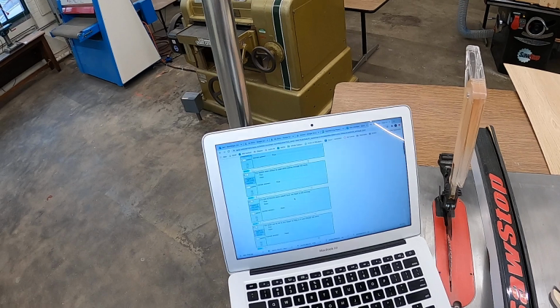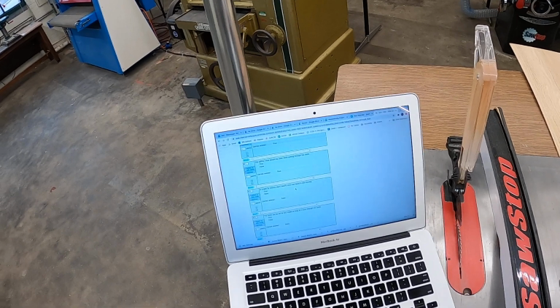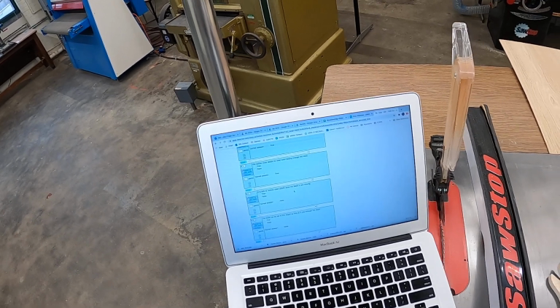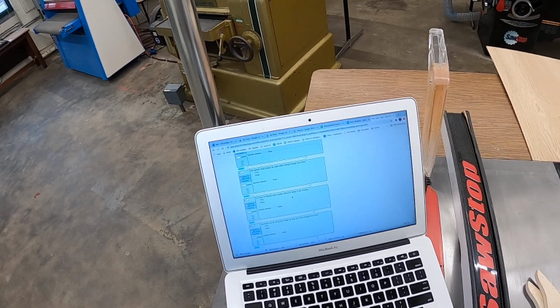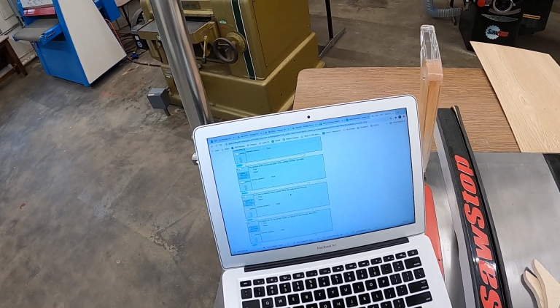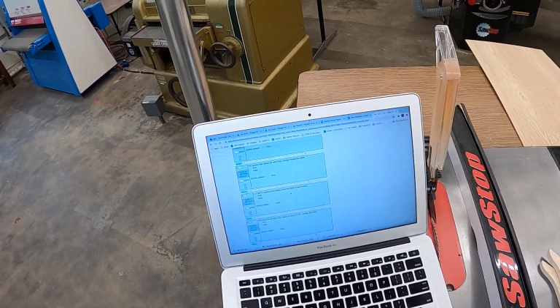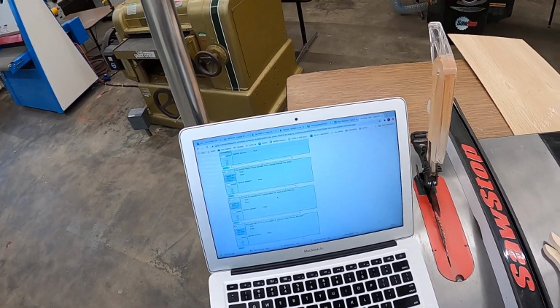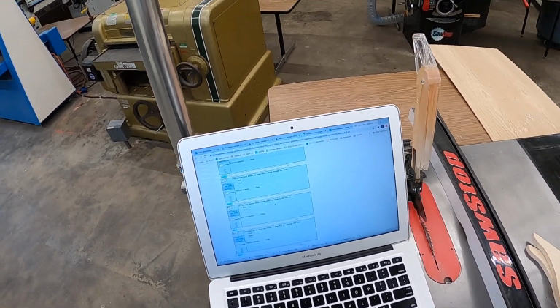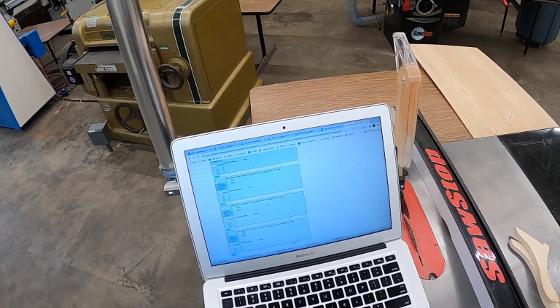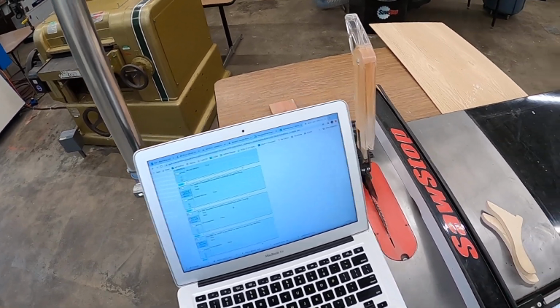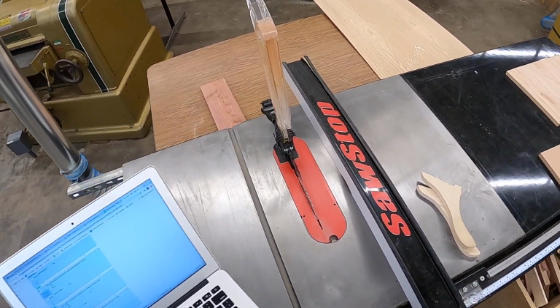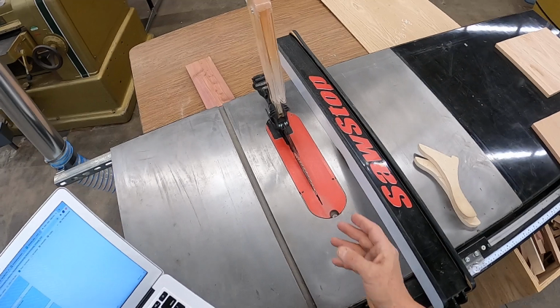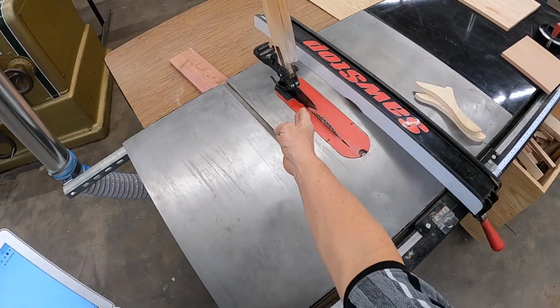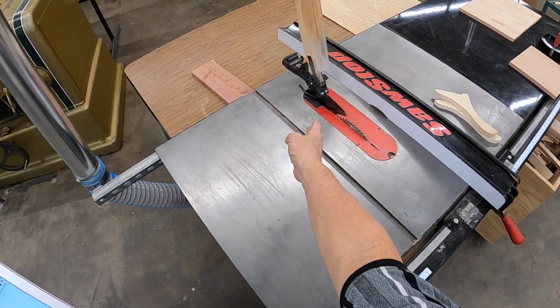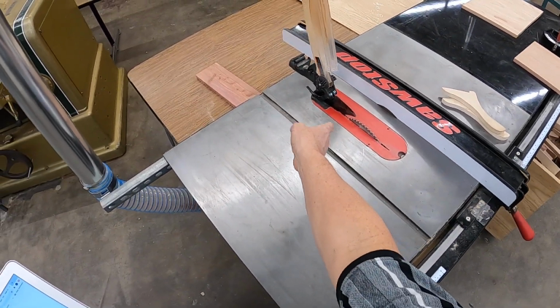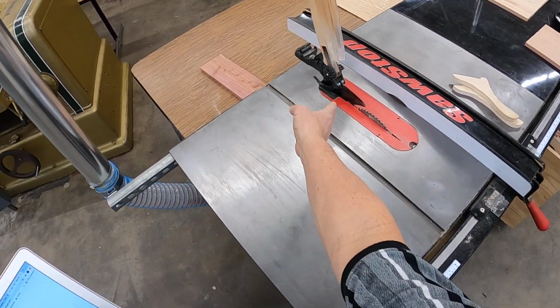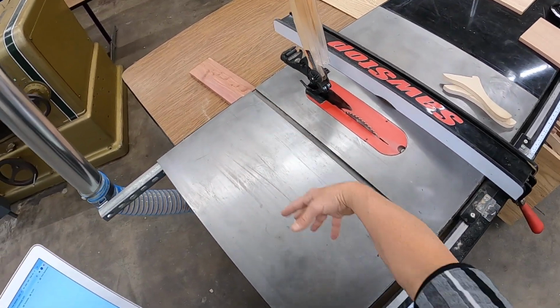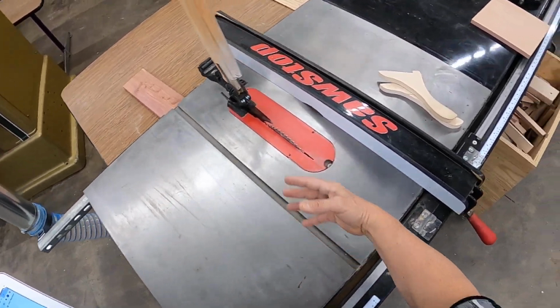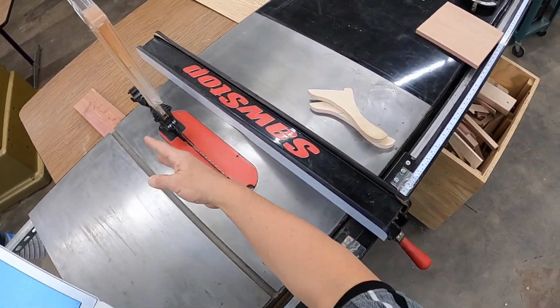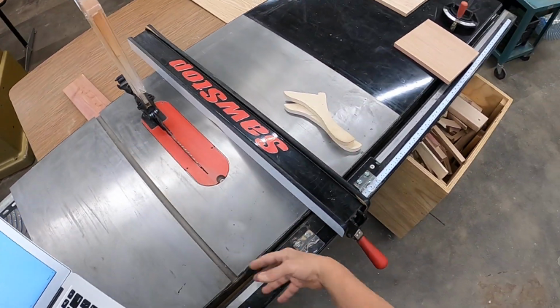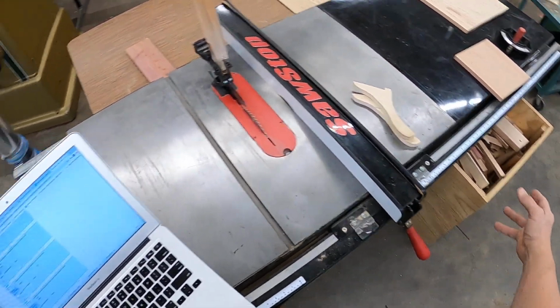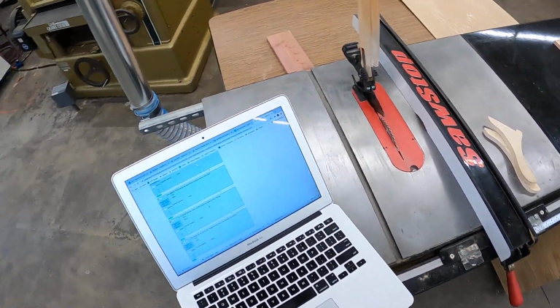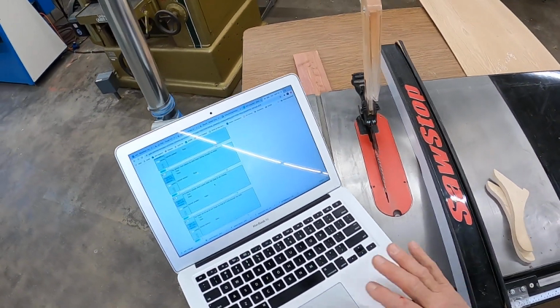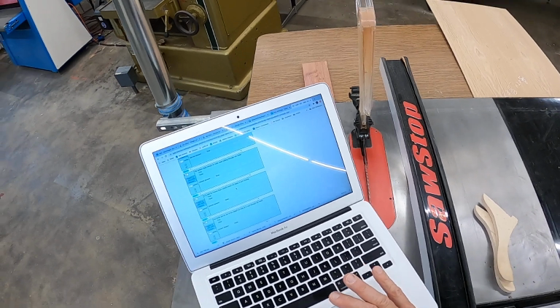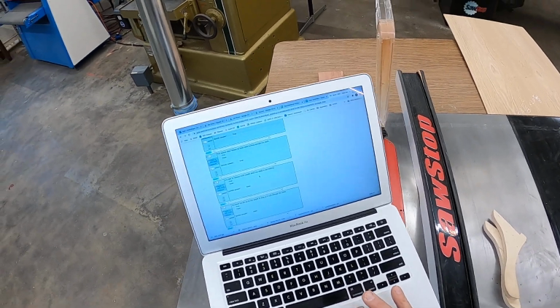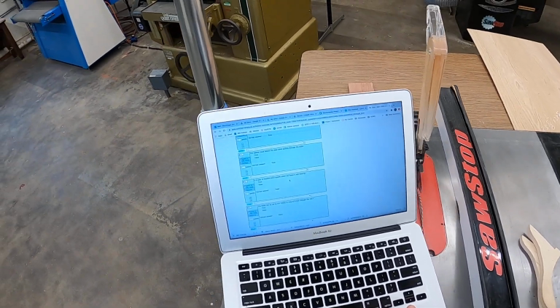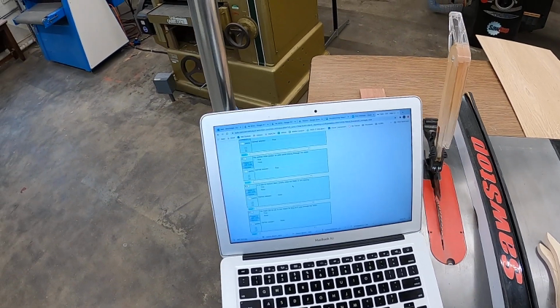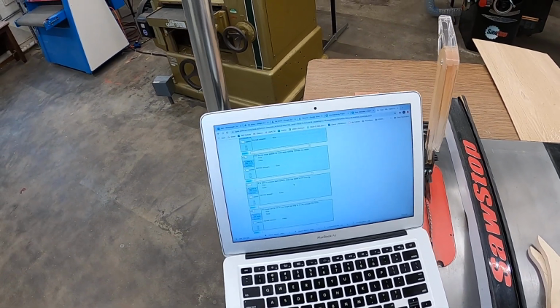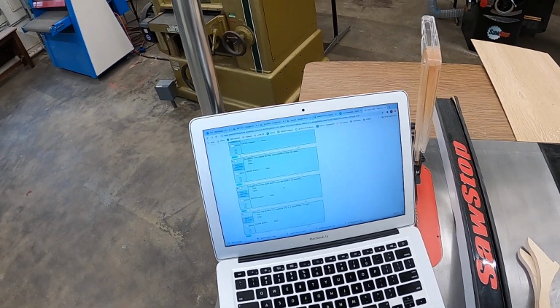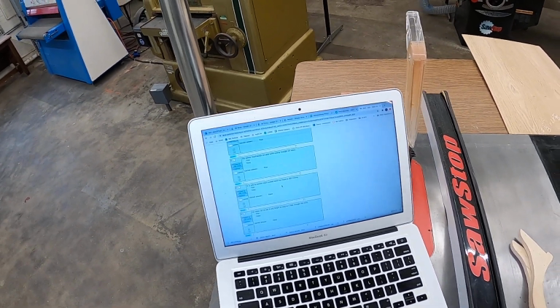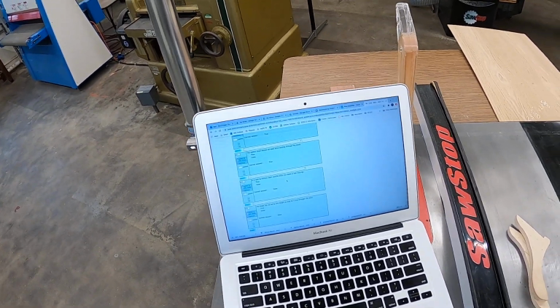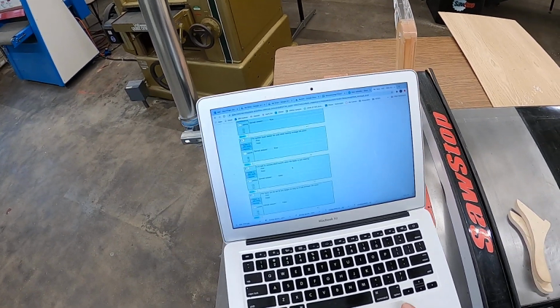True or false: it is safe to remove cutoffs when the blade is still moving? I just went over that — those cutoffs or scrap need to be taken care of after the blade stops.